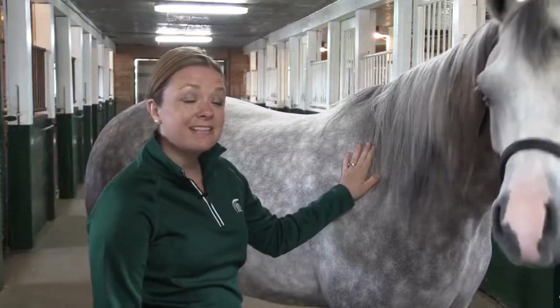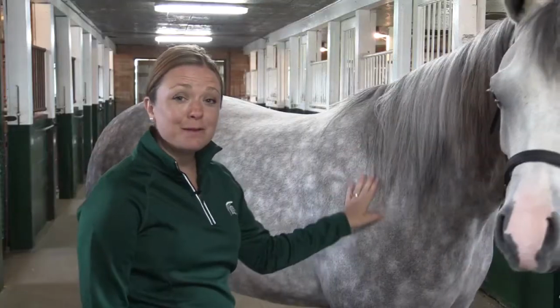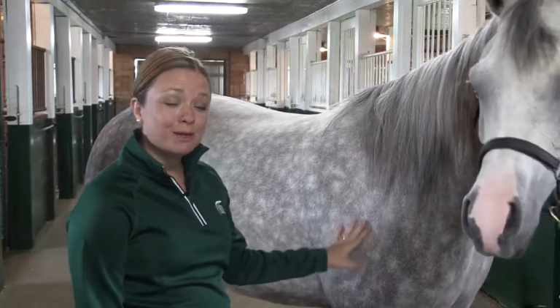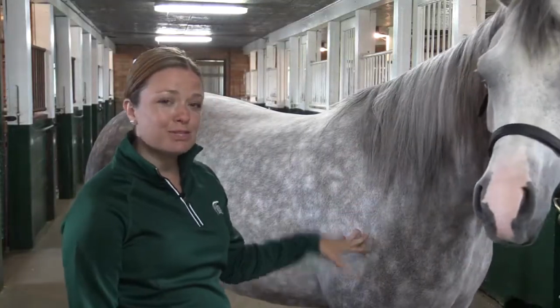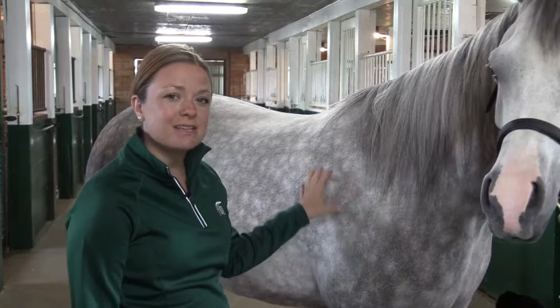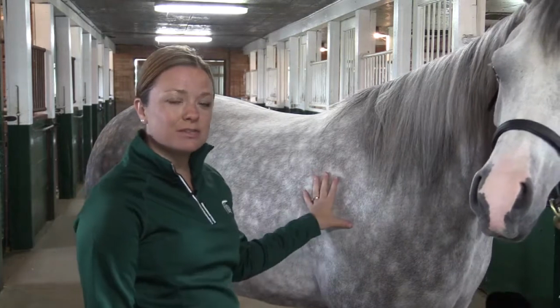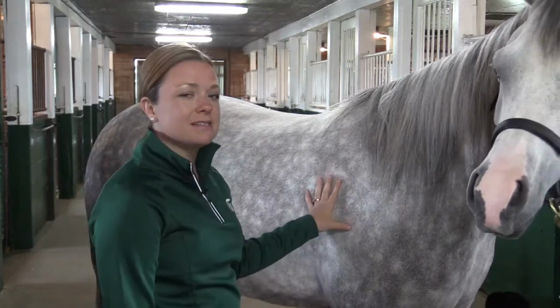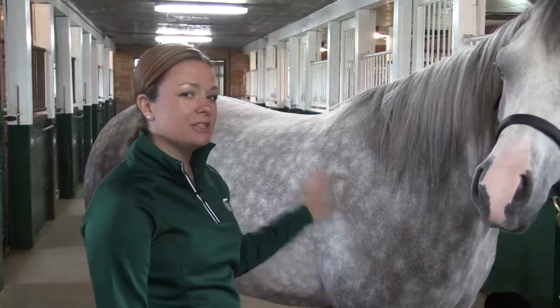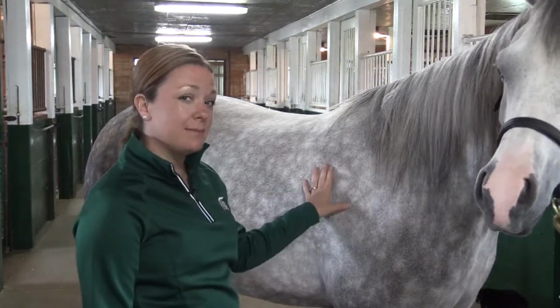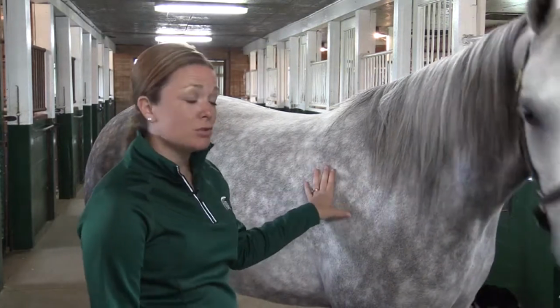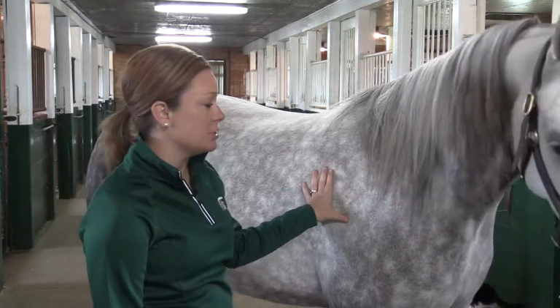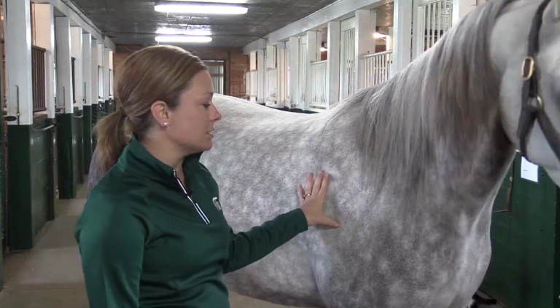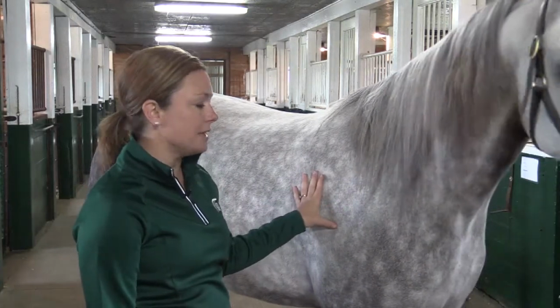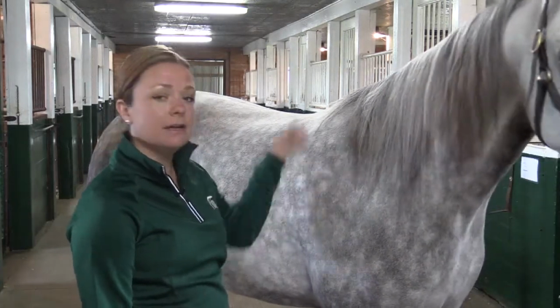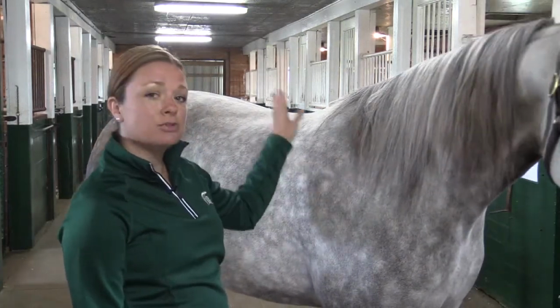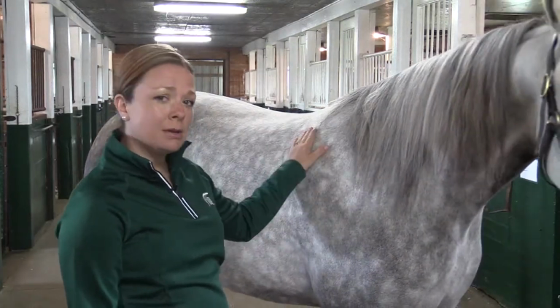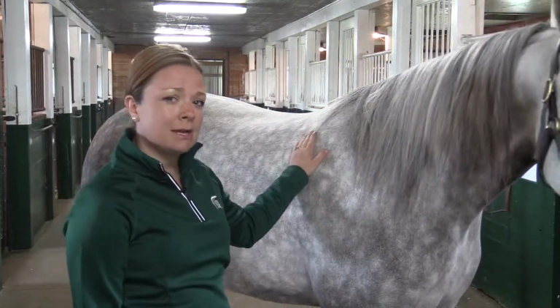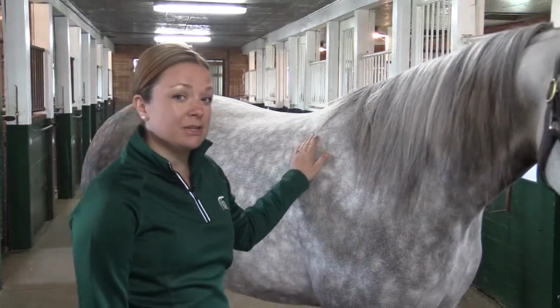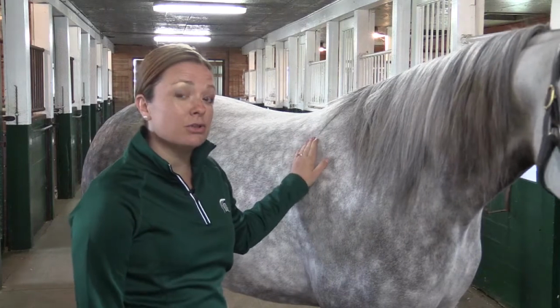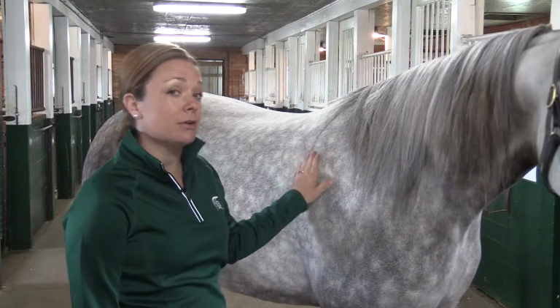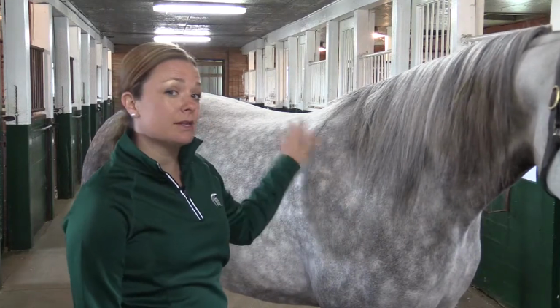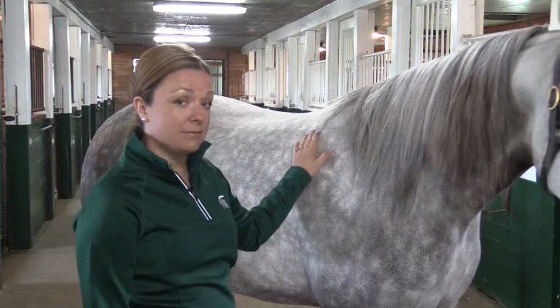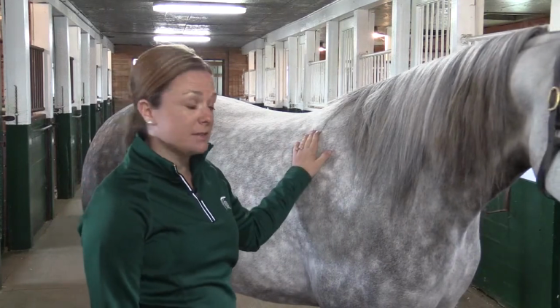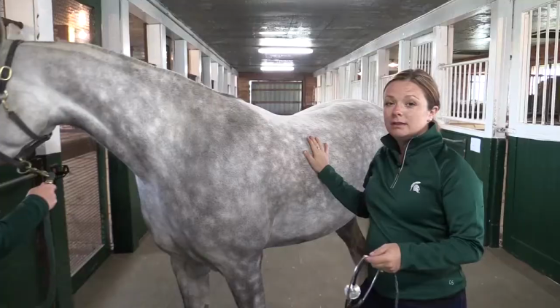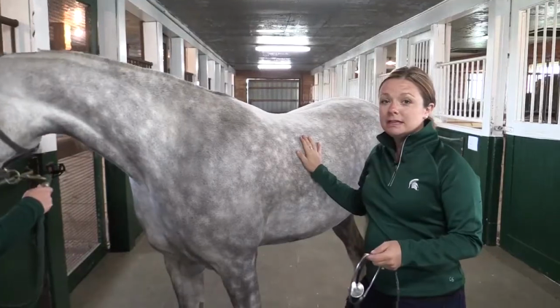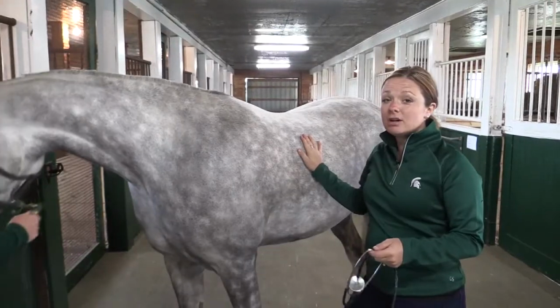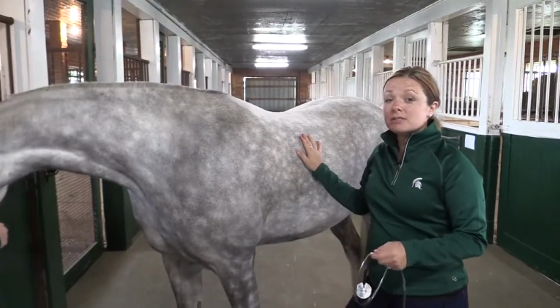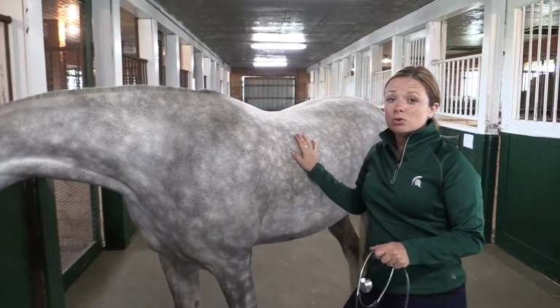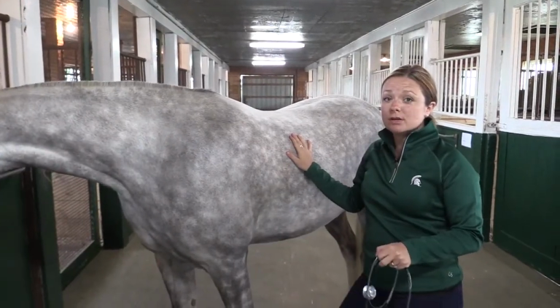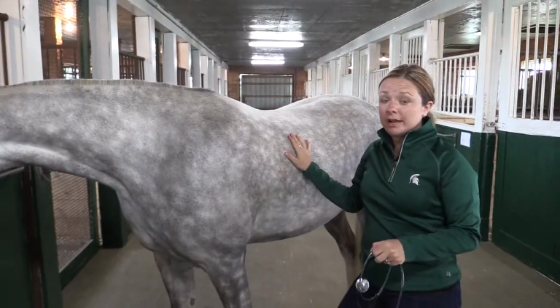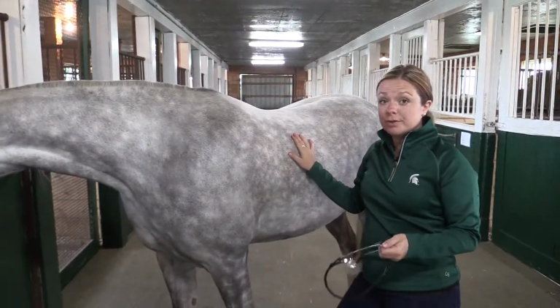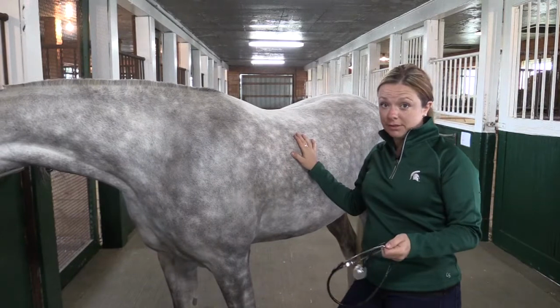Taylor Fabus here with Michigan State University Extension at the MSU Horse Teaching and Research Center. Striking Command and I are going to teach you about how to take some vital signs. Now let's talk about taking the horse's heart rate or their pulse.